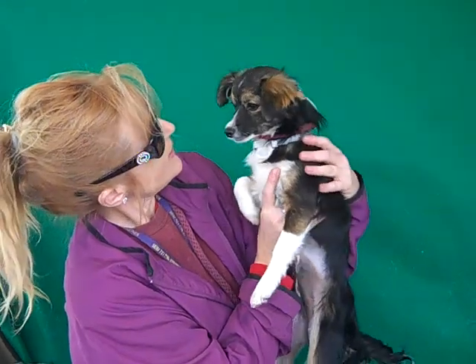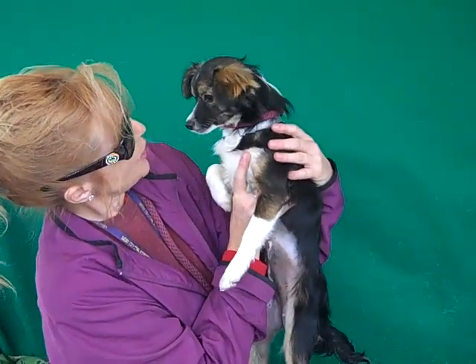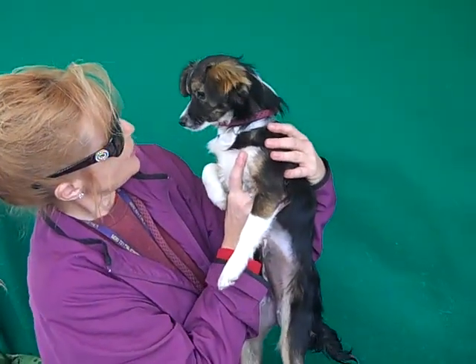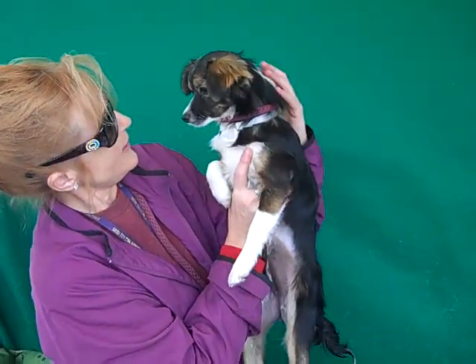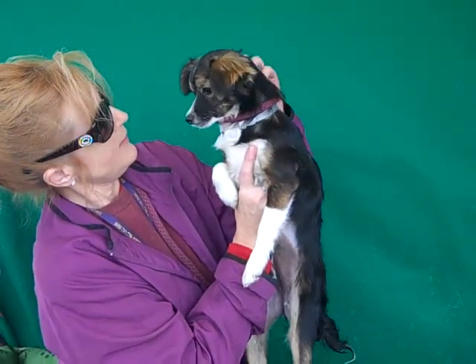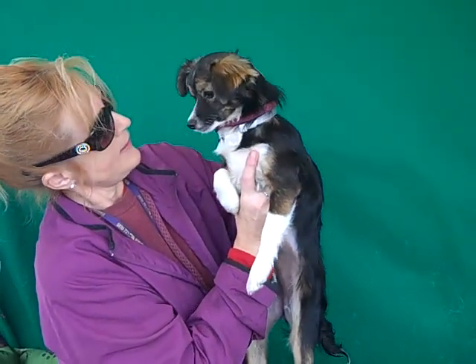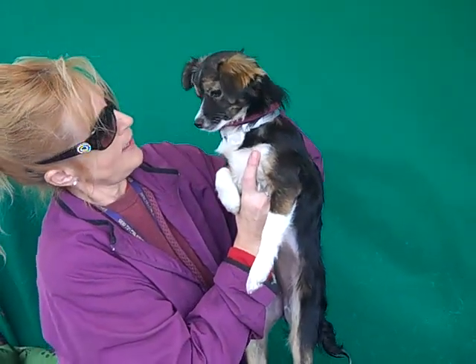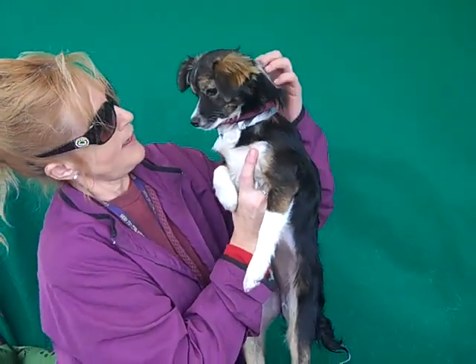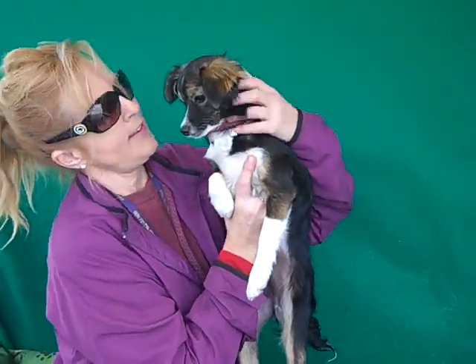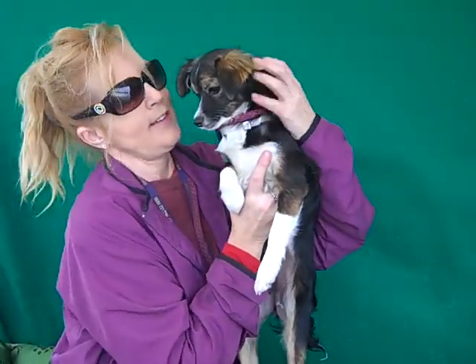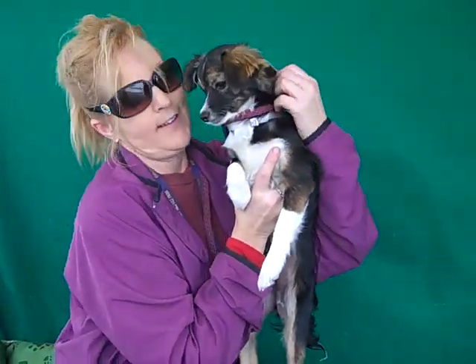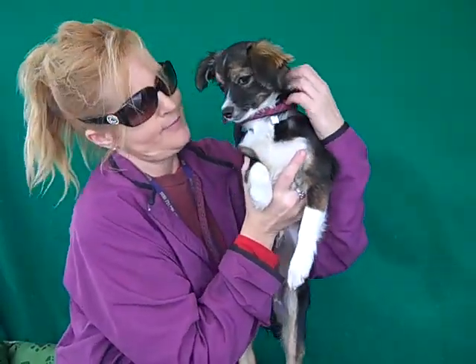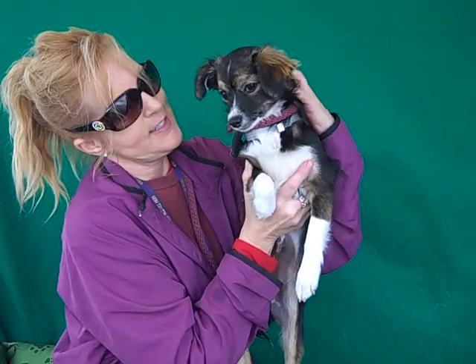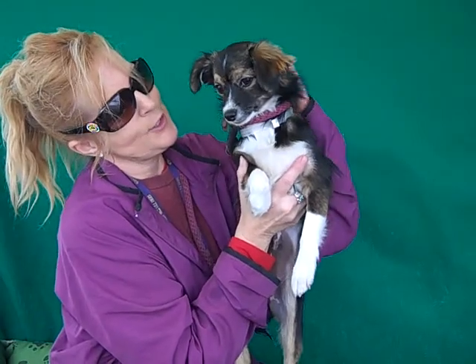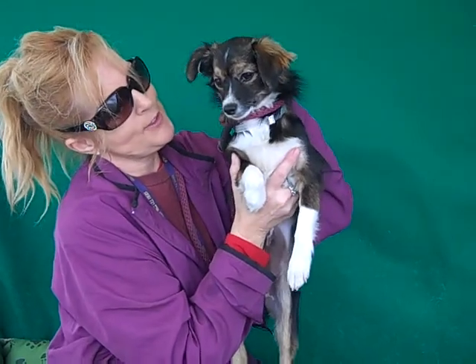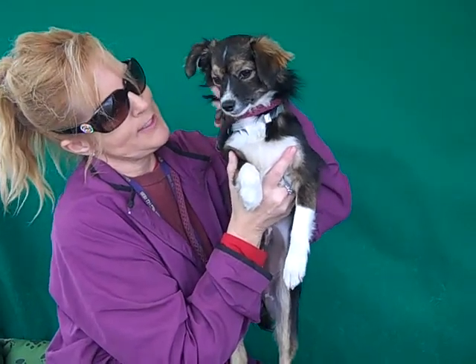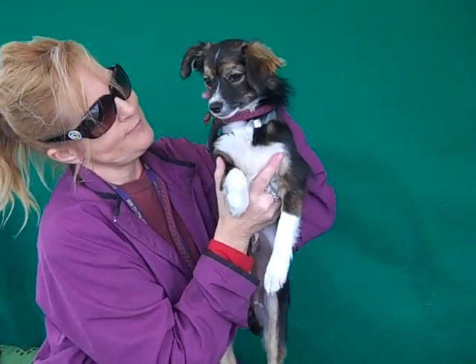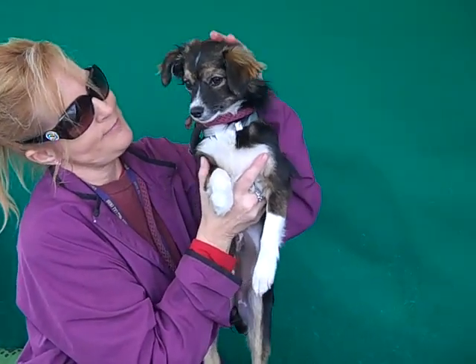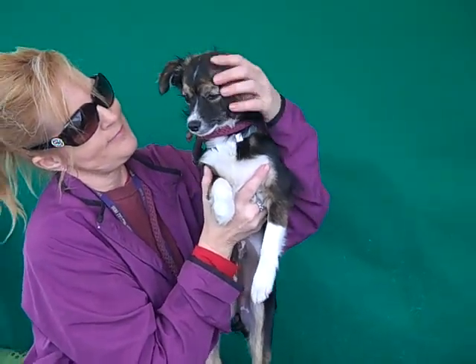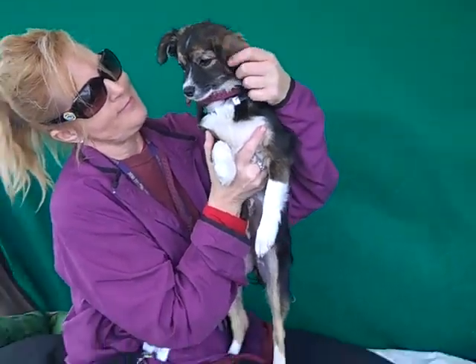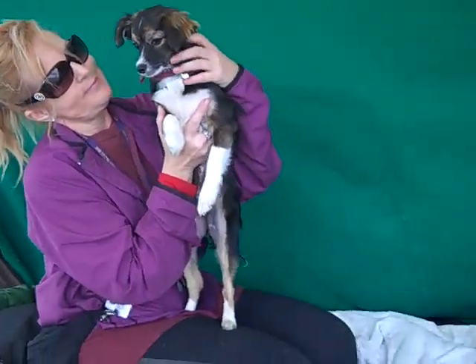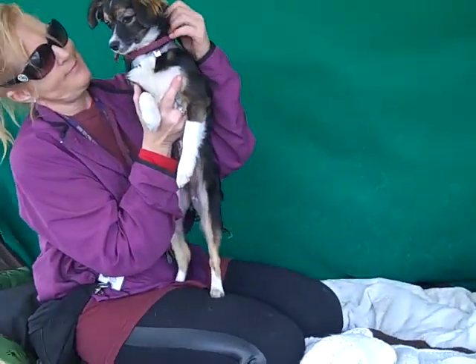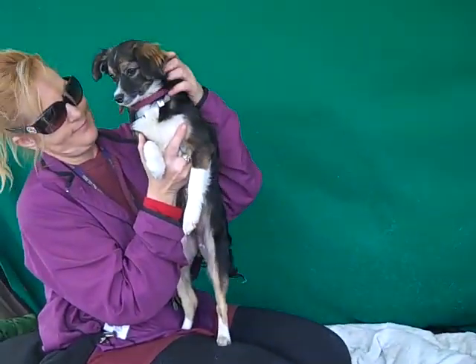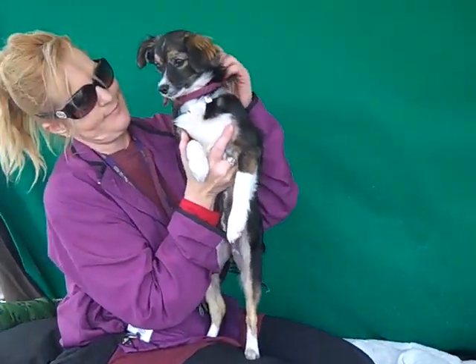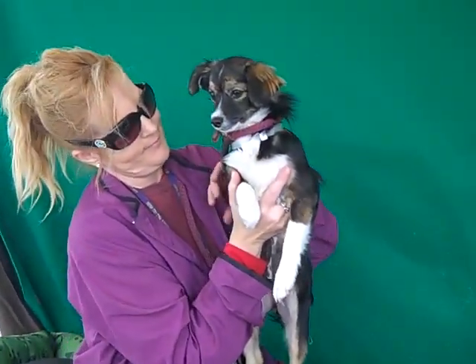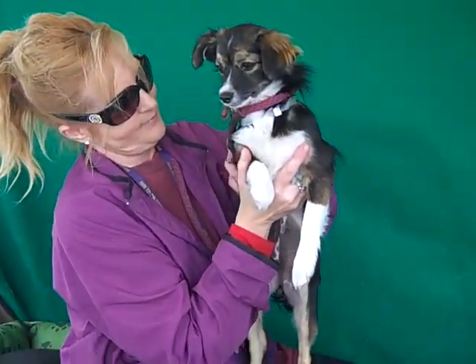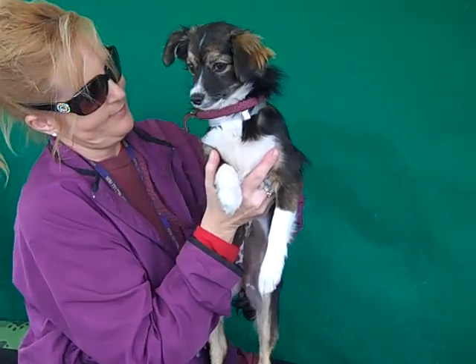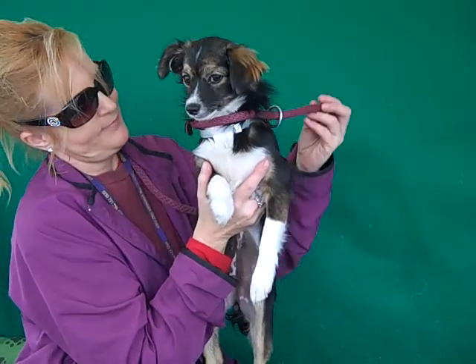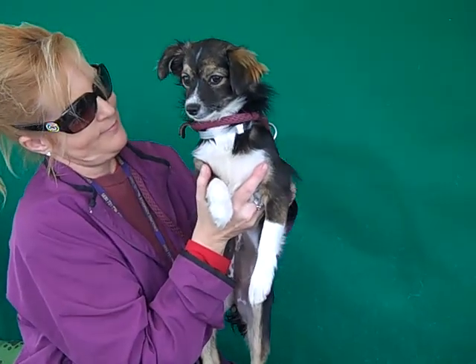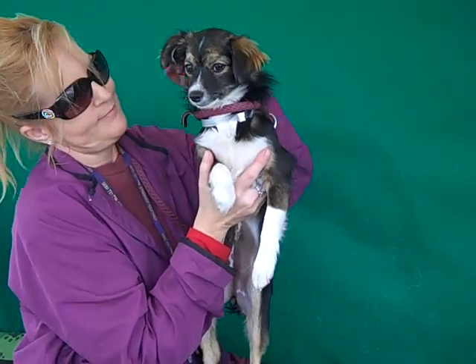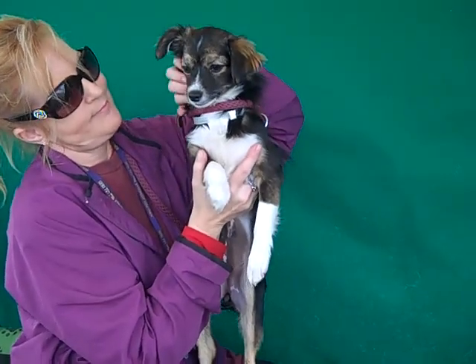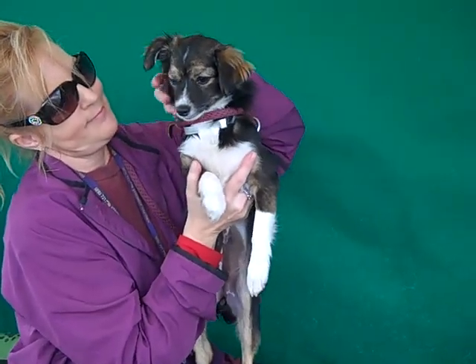Look at this precious girl. This is Skye. Skye's ID number is 84790286 and Skye is a Papillon mix. You can see her gorgeous tricolor there — her tan and black and white. Just a beauty.